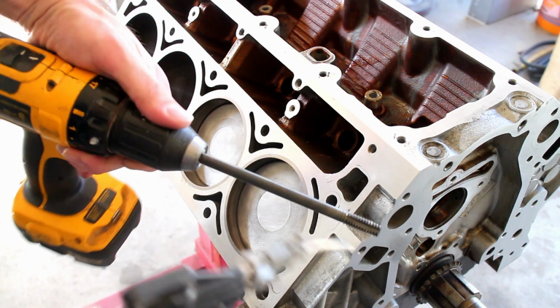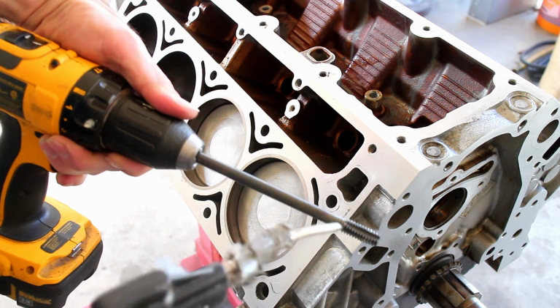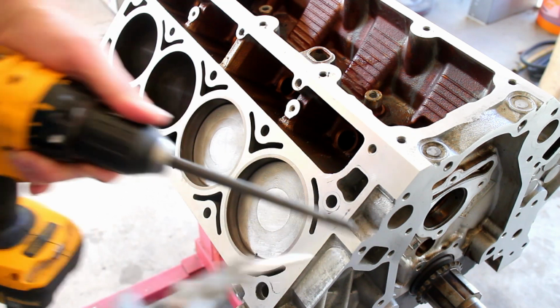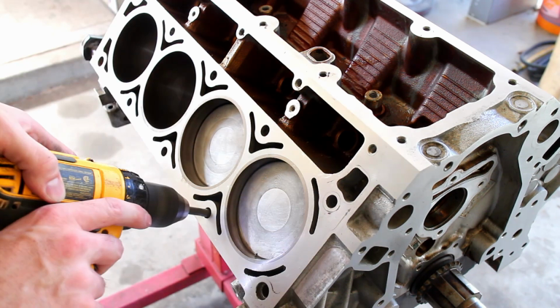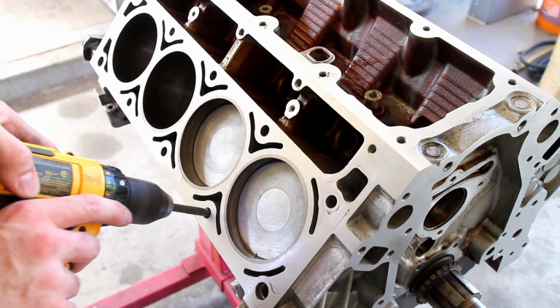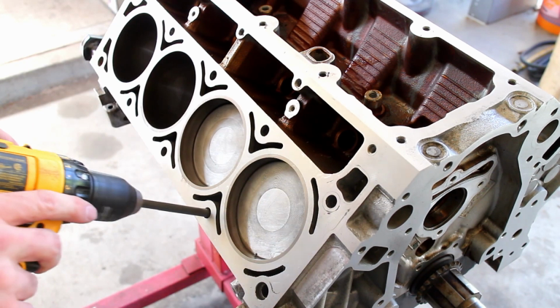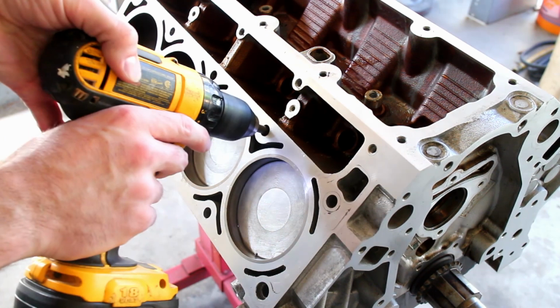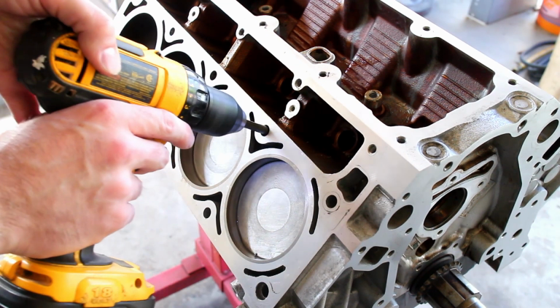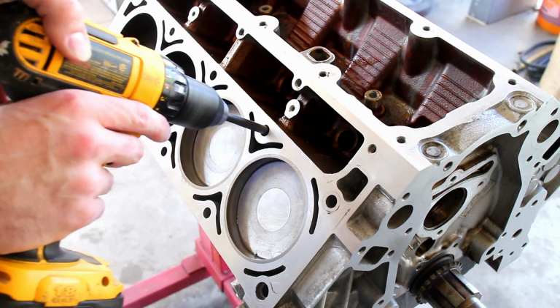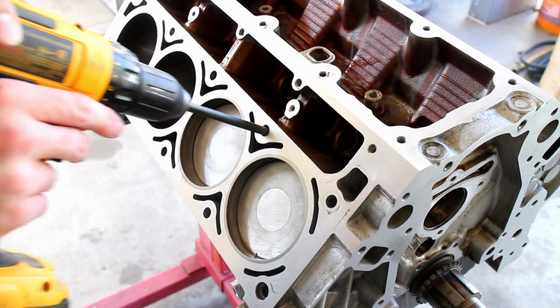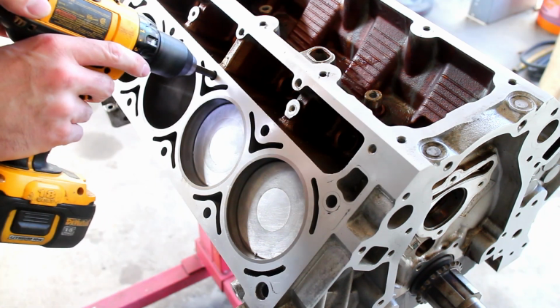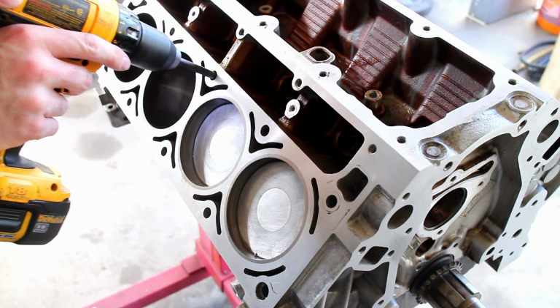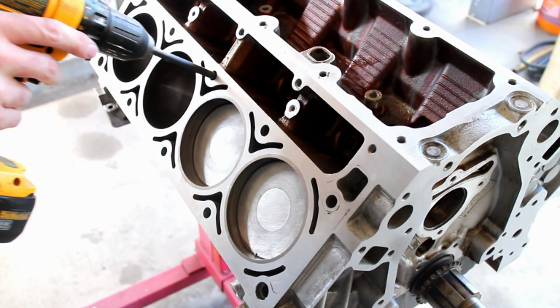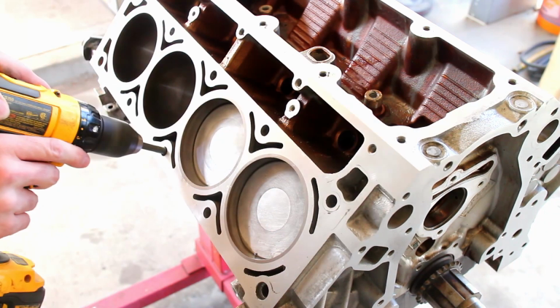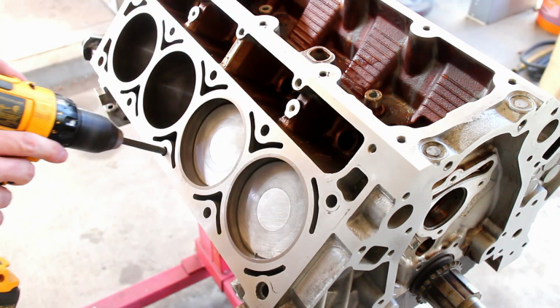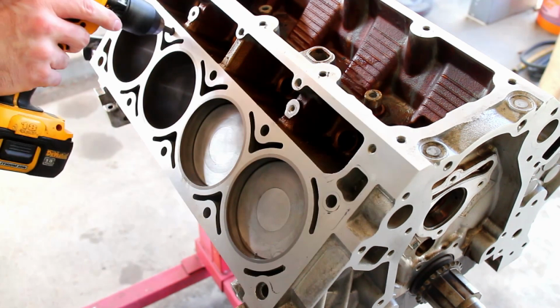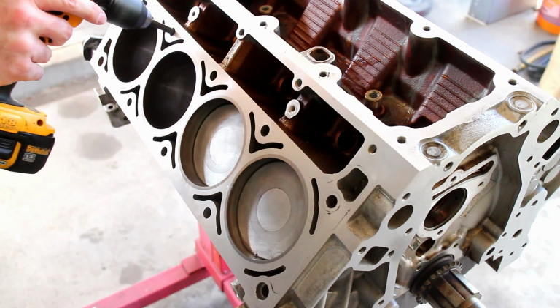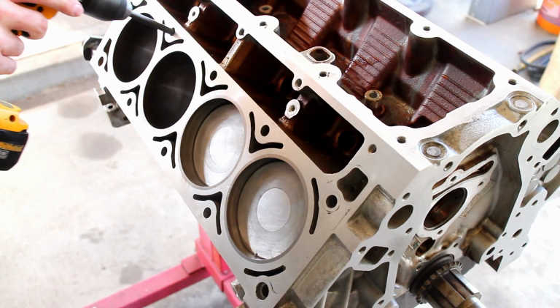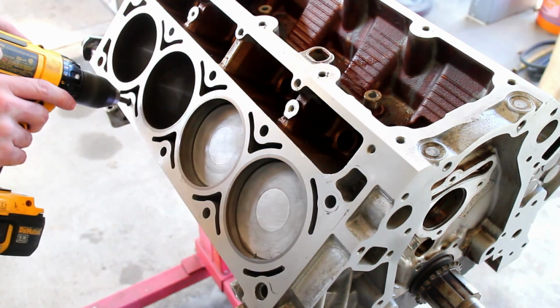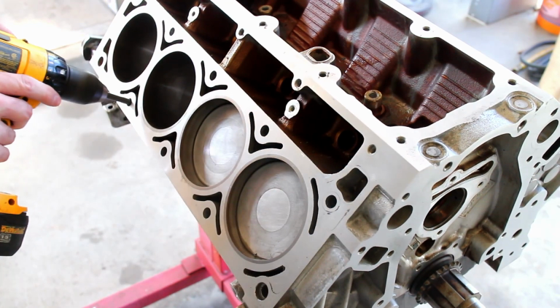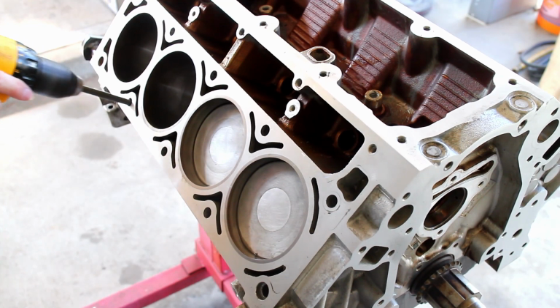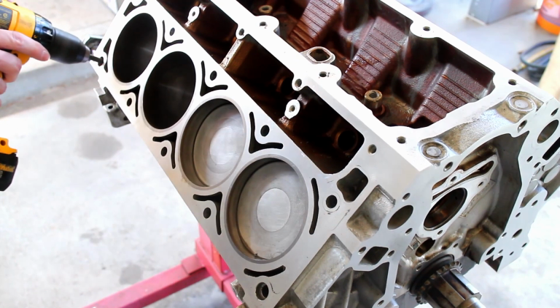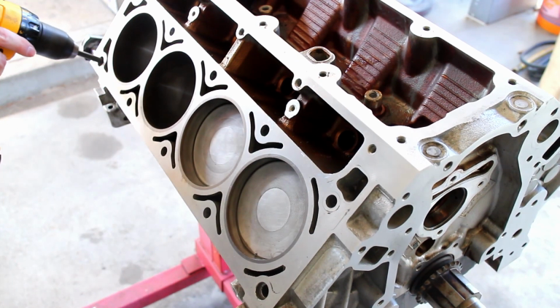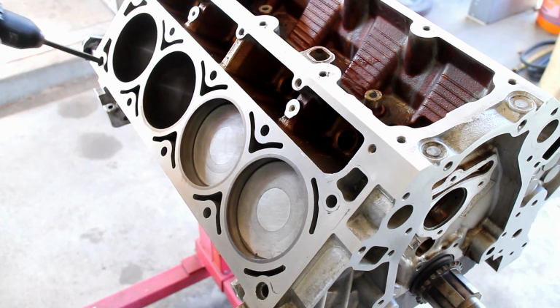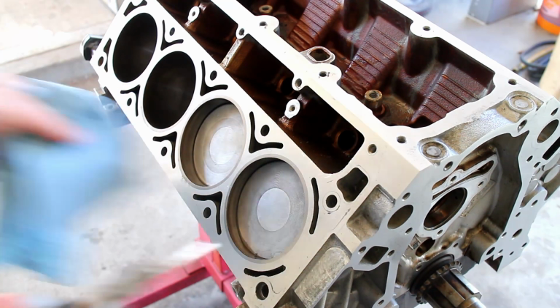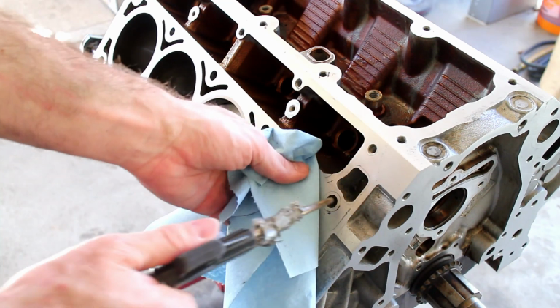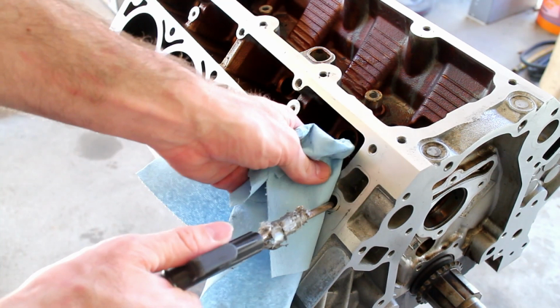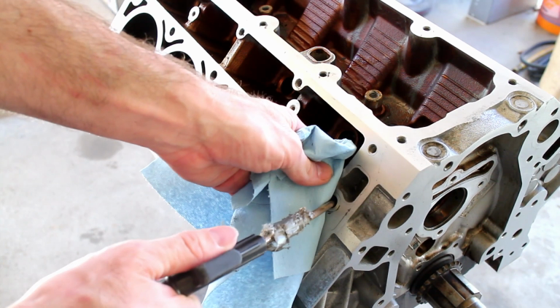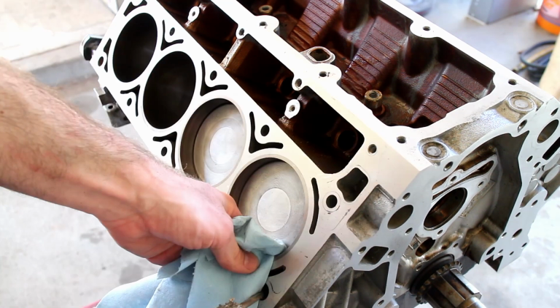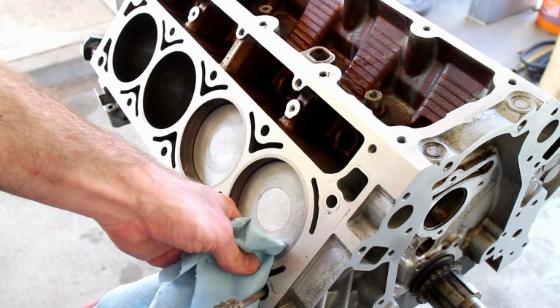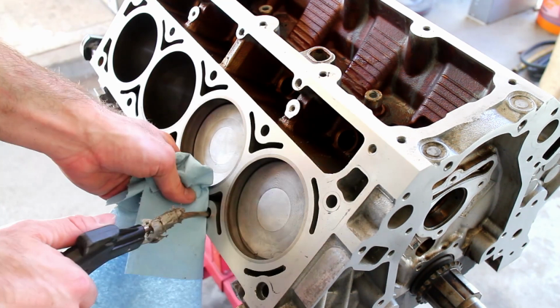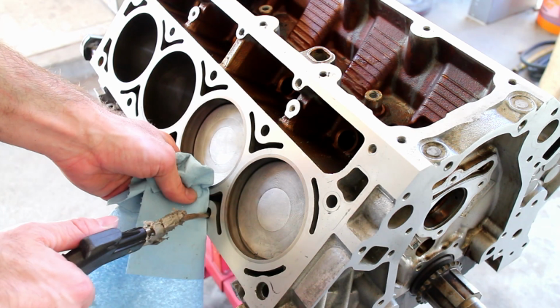This is important because the holes are blind on an LS, so any material left in the threads can cause the block to crack, and dirty threads can affect bolt torque. Use compressed air and a rag to blow out any debris in the threads.